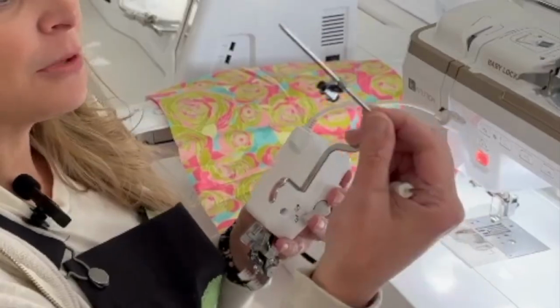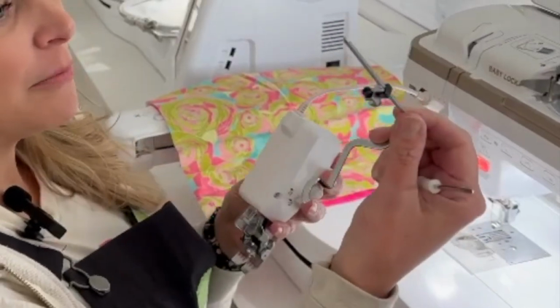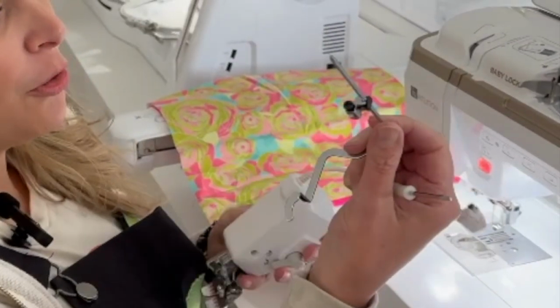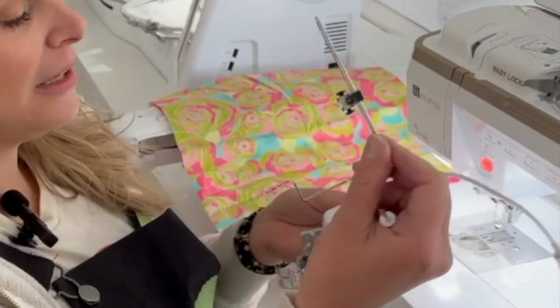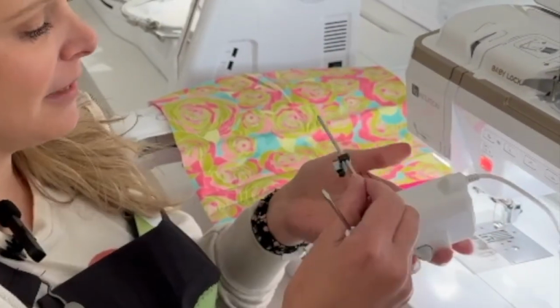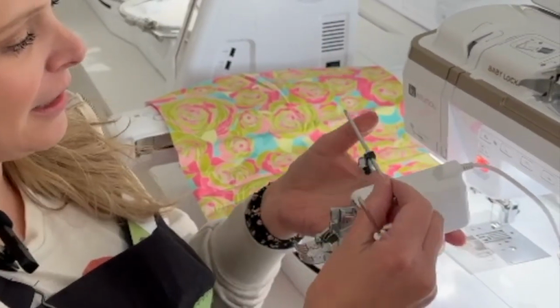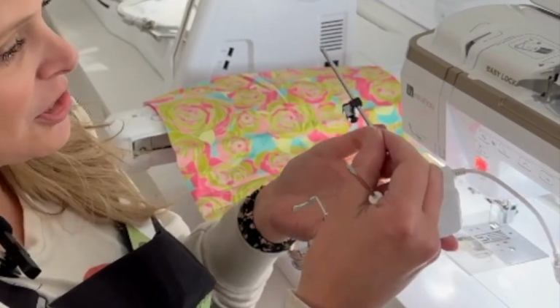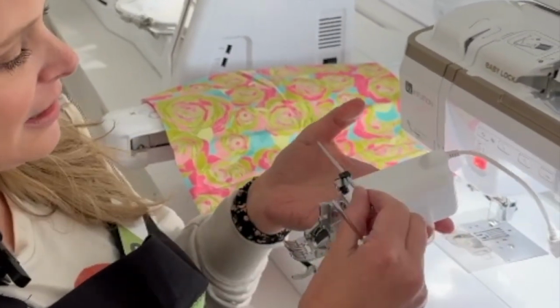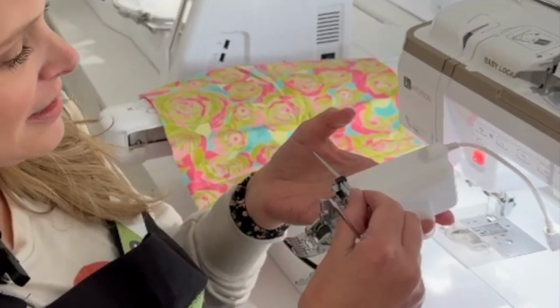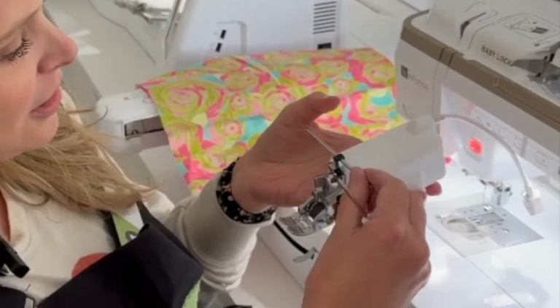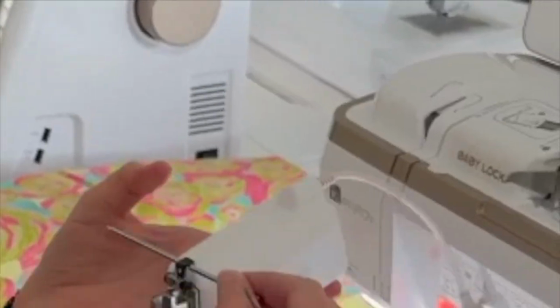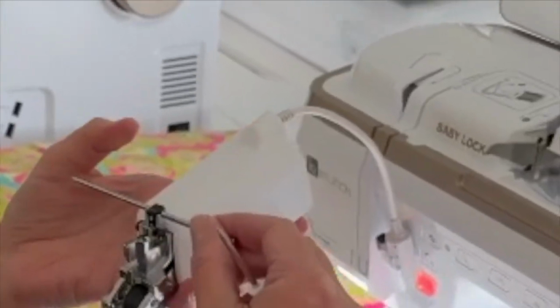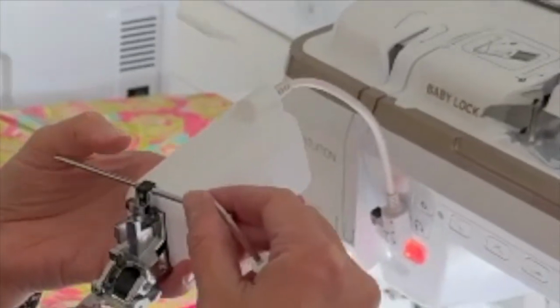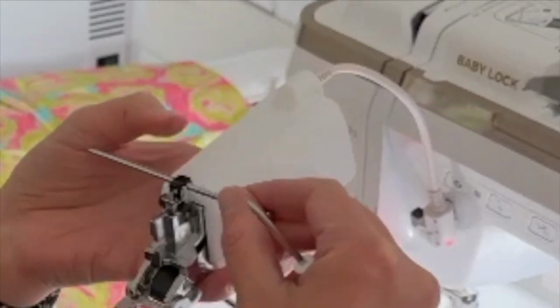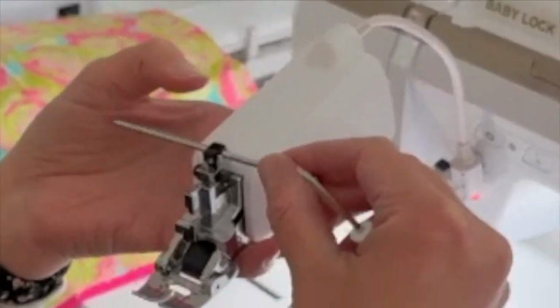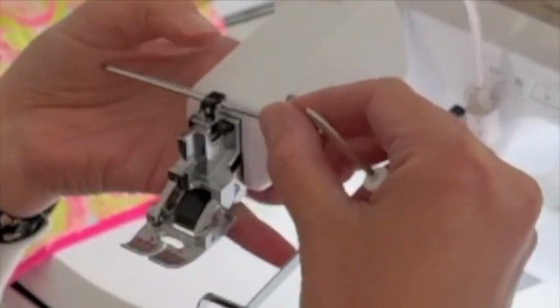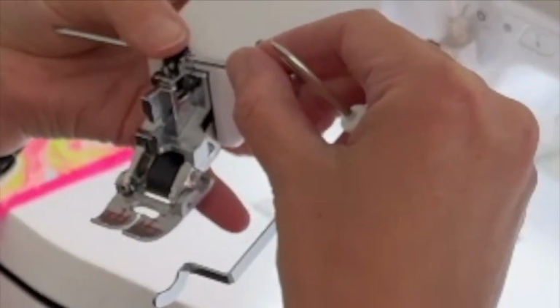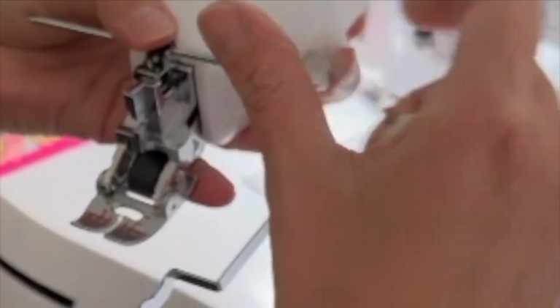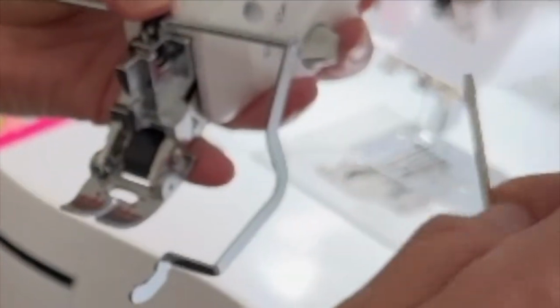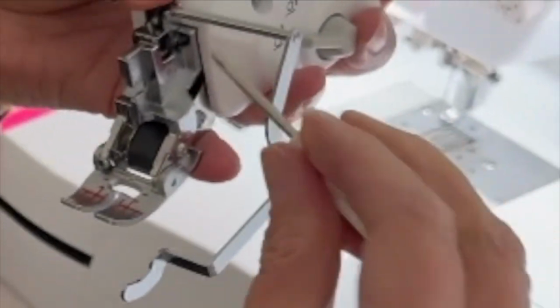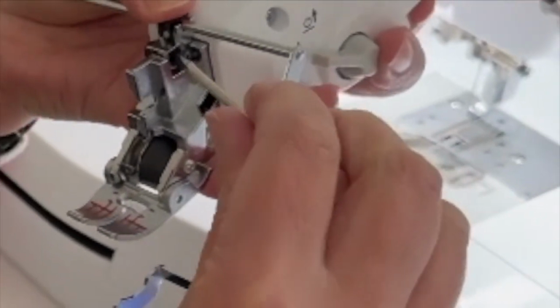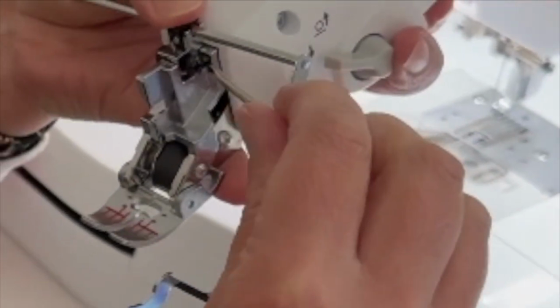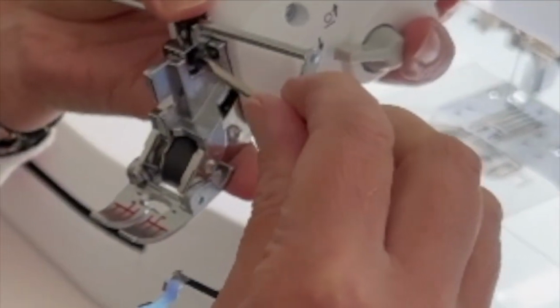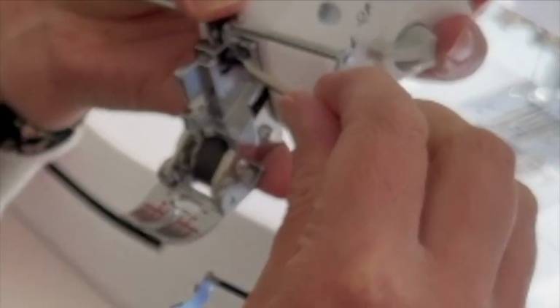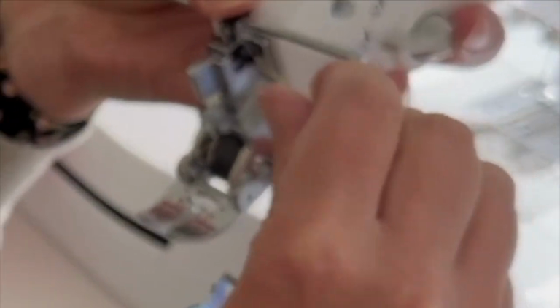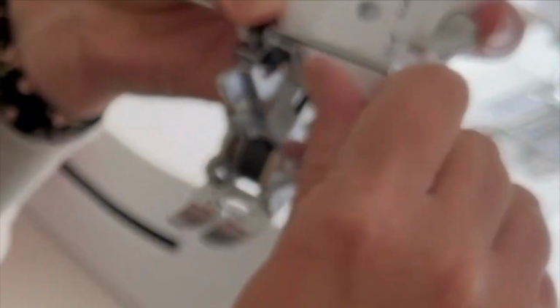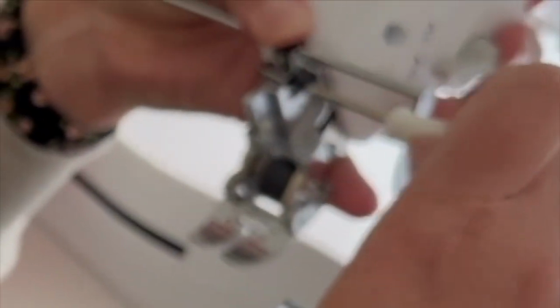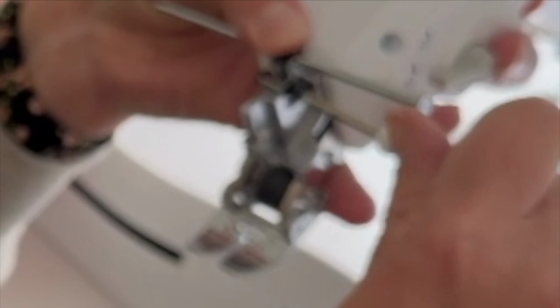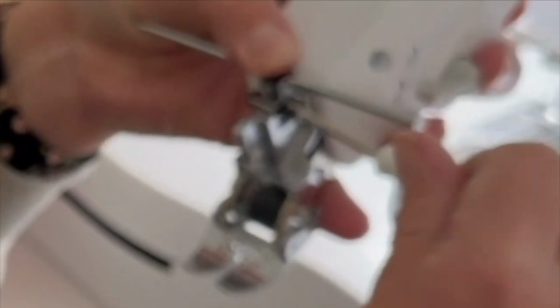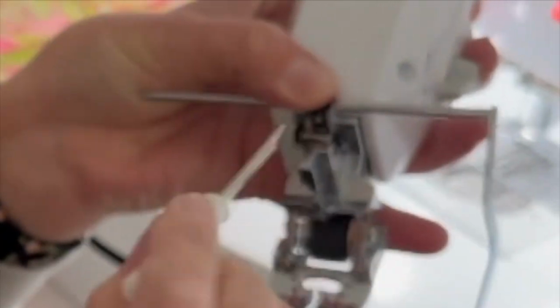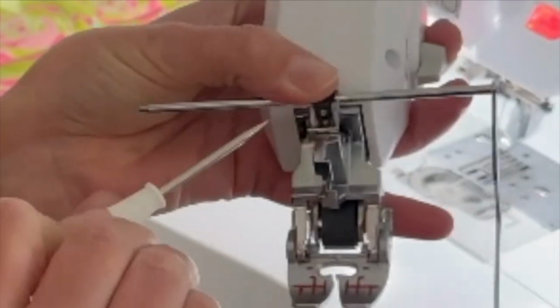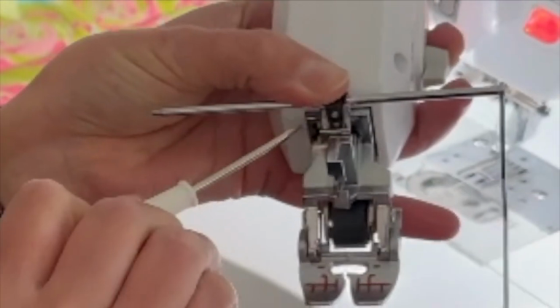Pretty simple — you open it, it comes just like this. You're going to slide it just on this top part here and tighten the screws on each side.